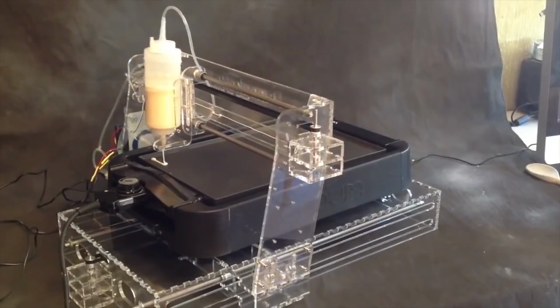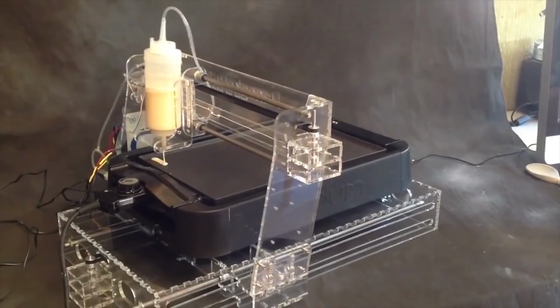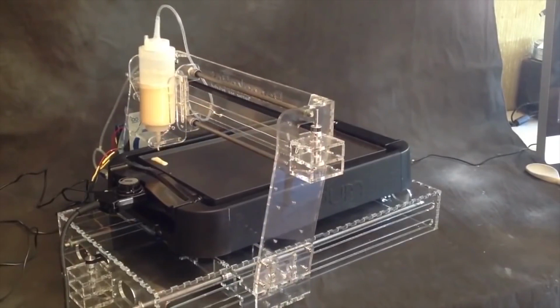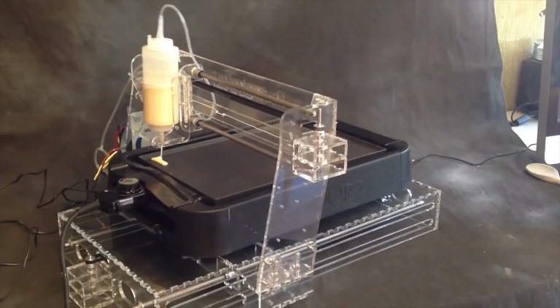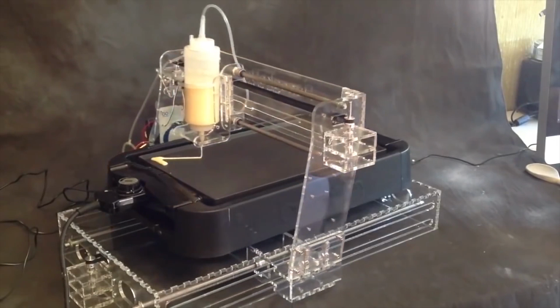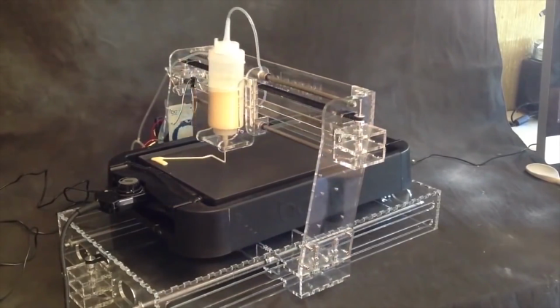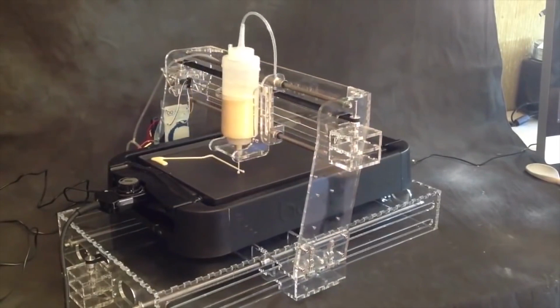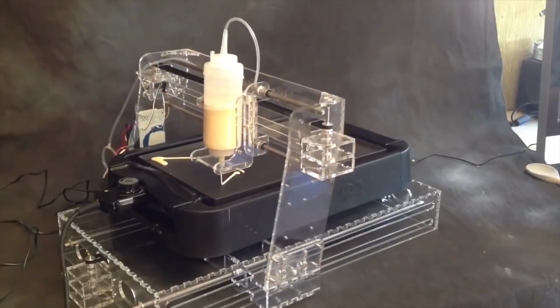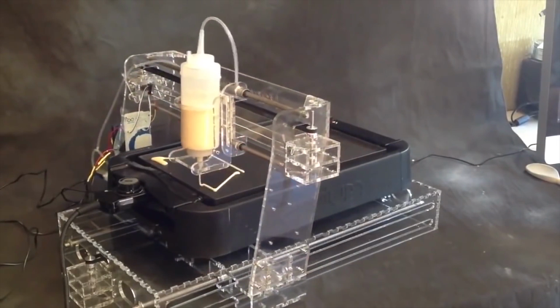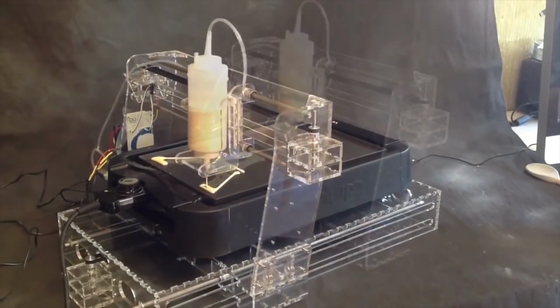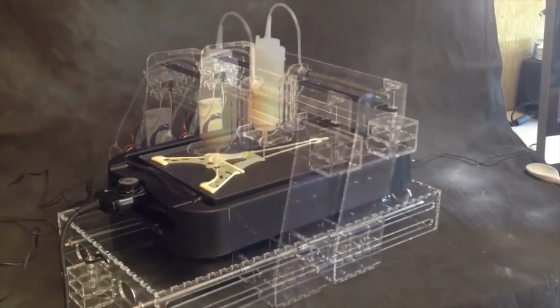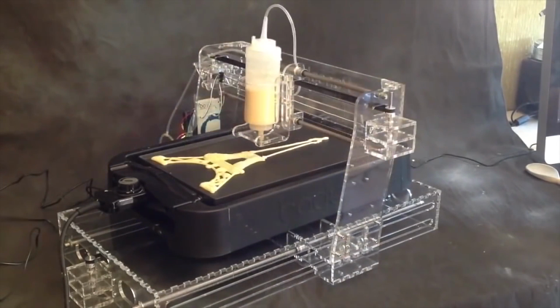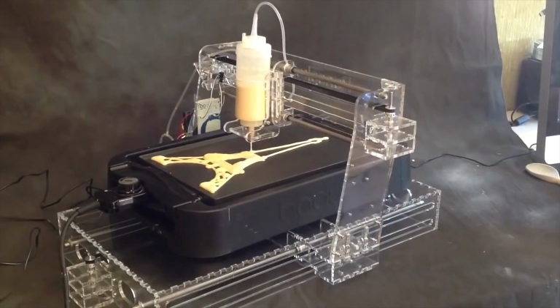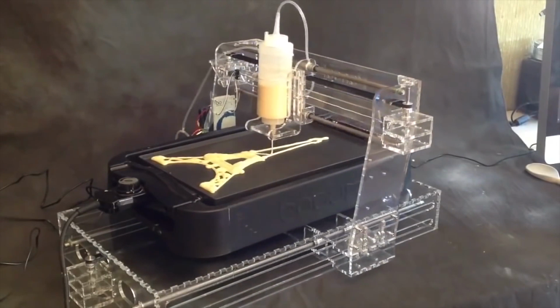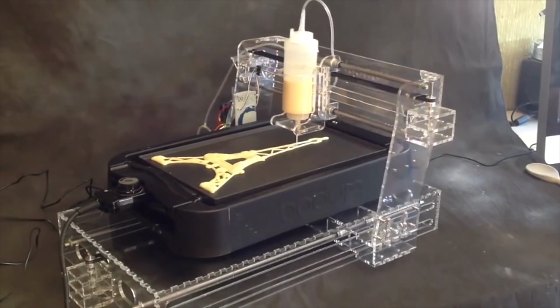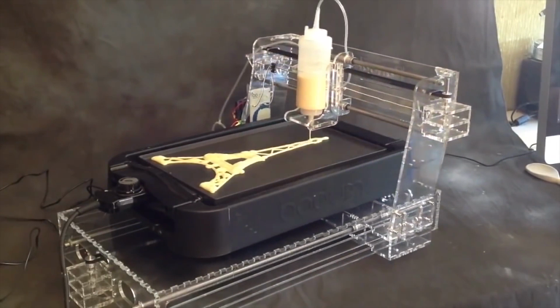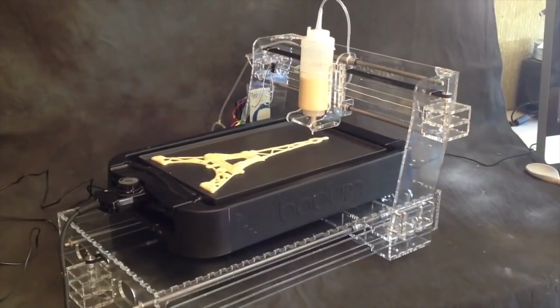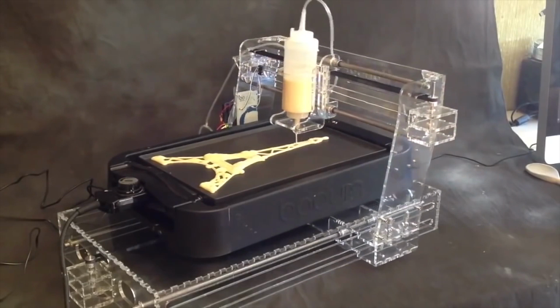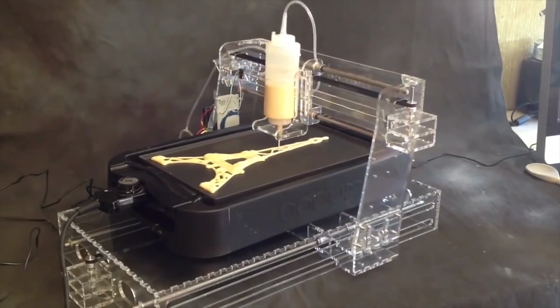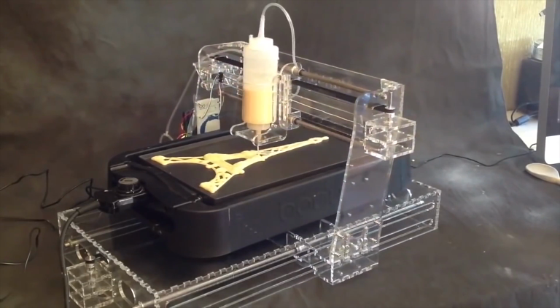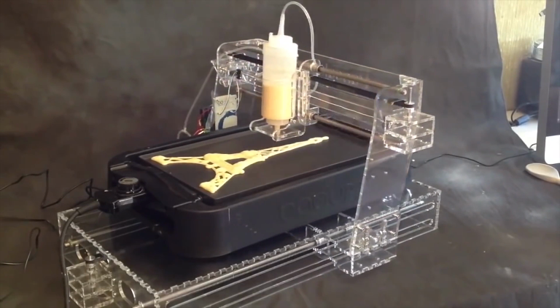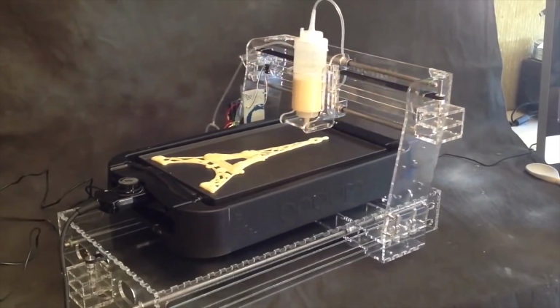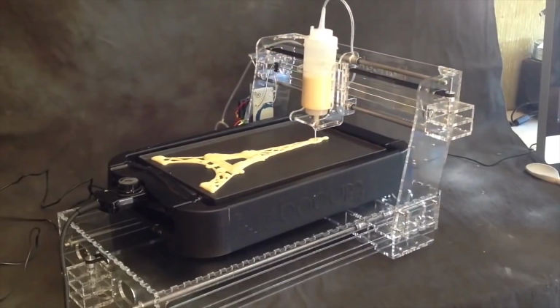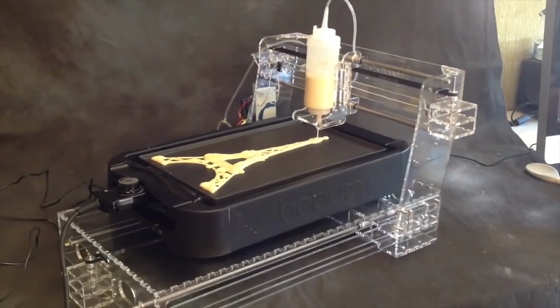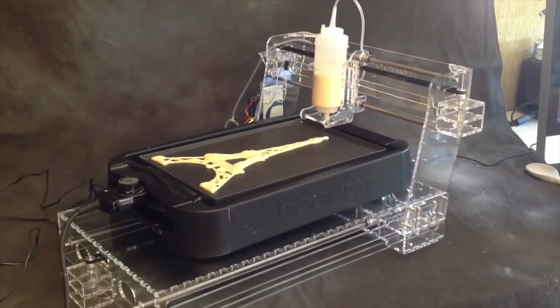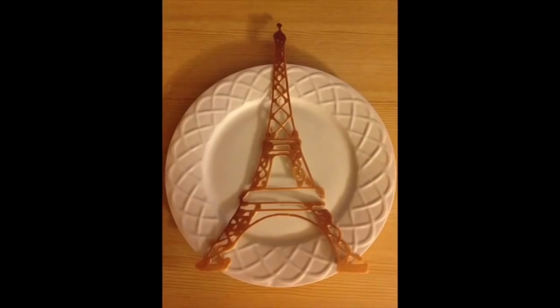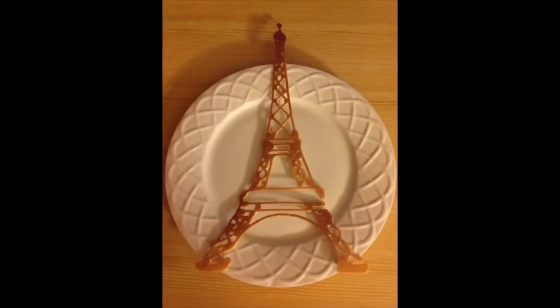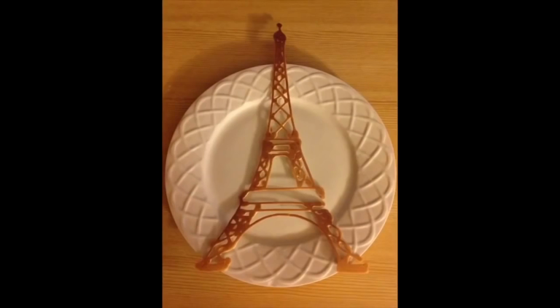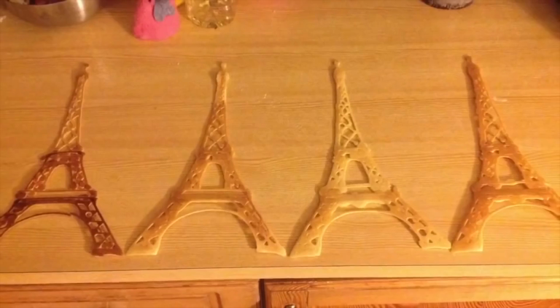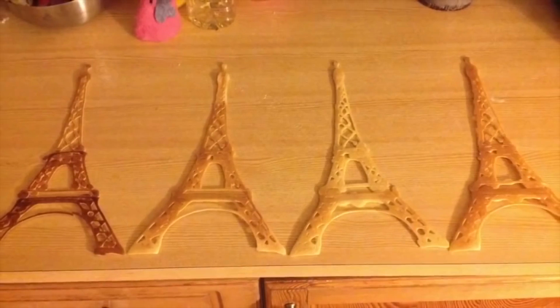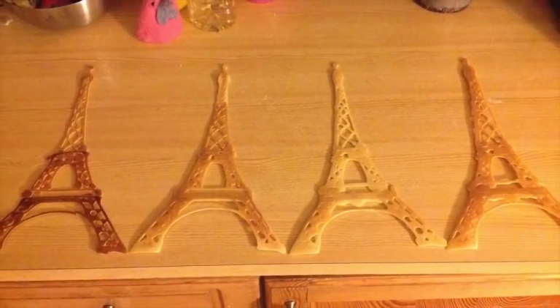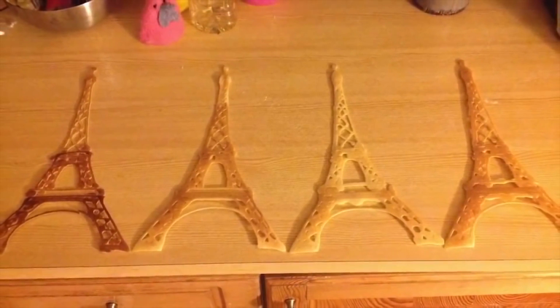Behold, the pinnacle of modern technology: the Pancake Printer. This life-changing cooking appliance prints out artistically designed flapjacks with ease to create a tasty and aesthetically pleasing breakfast for the whole family to enjoy.